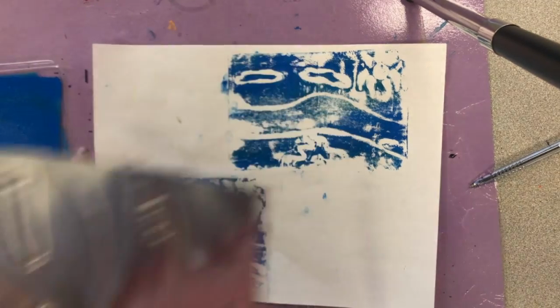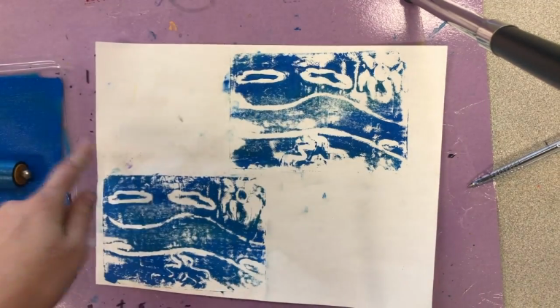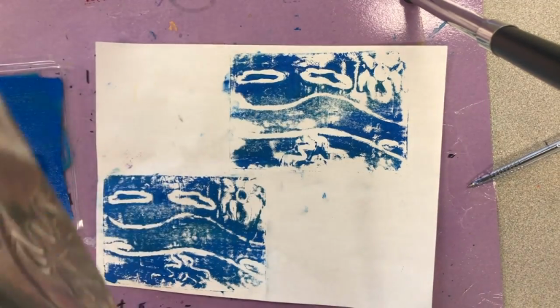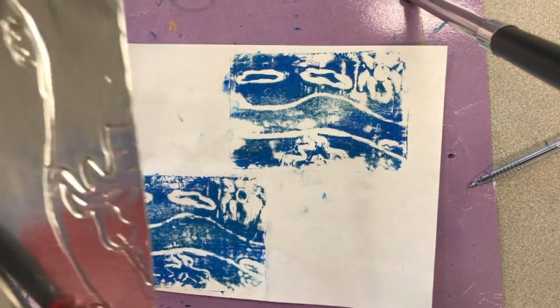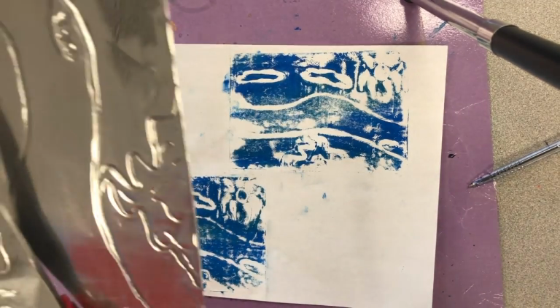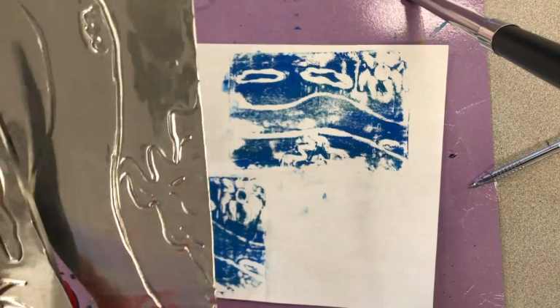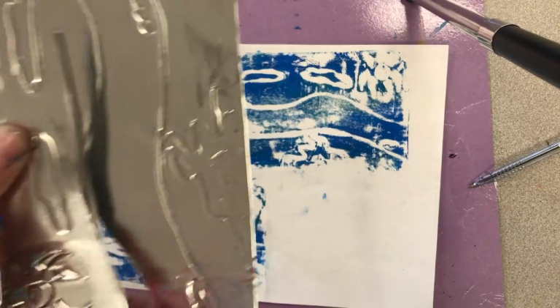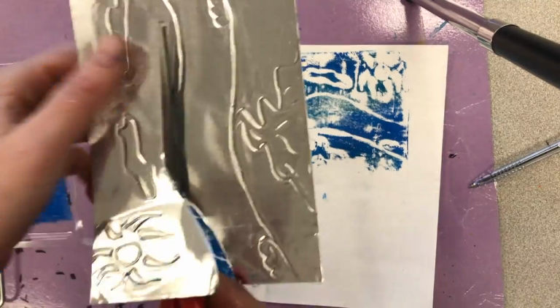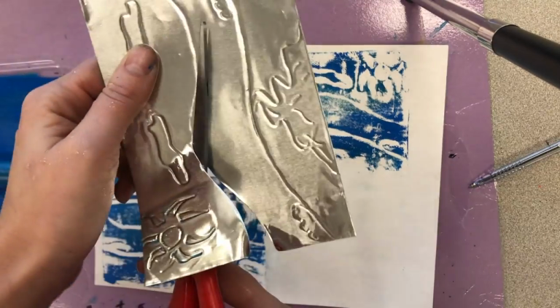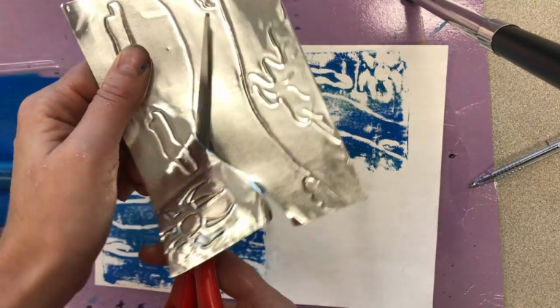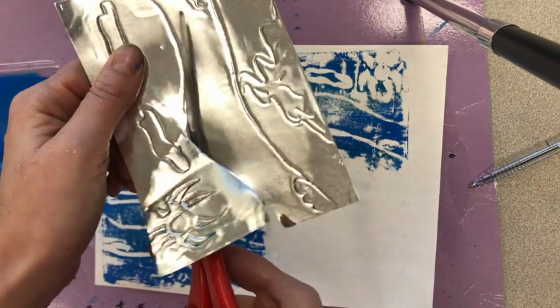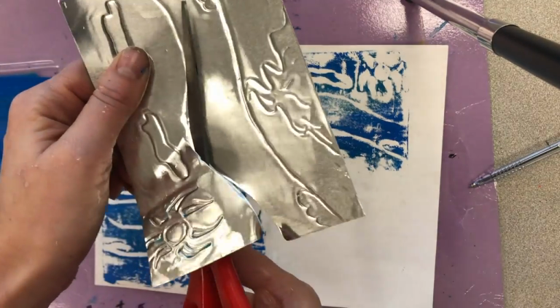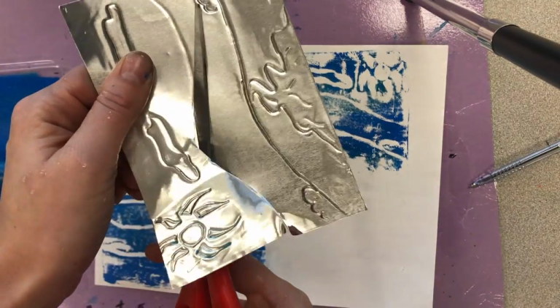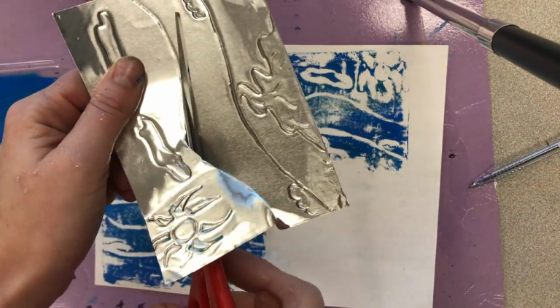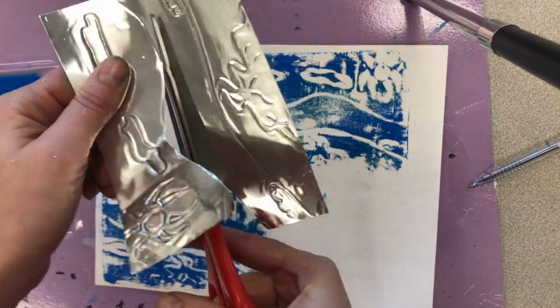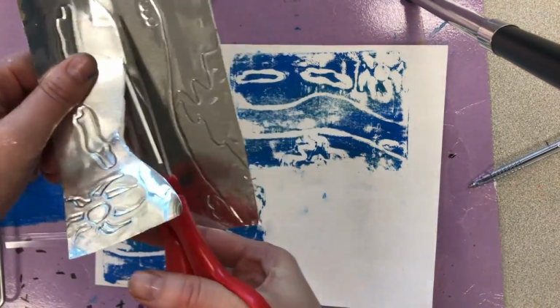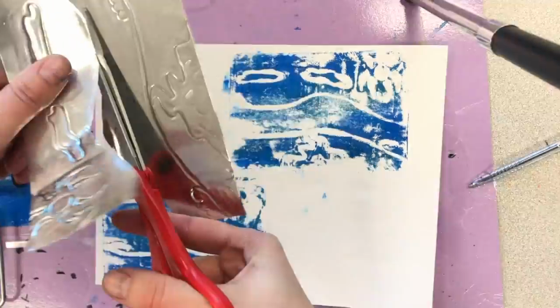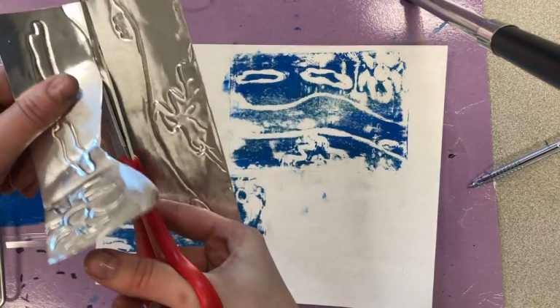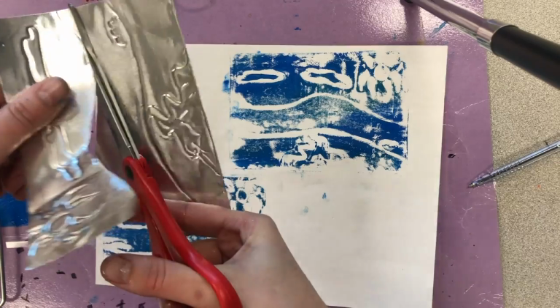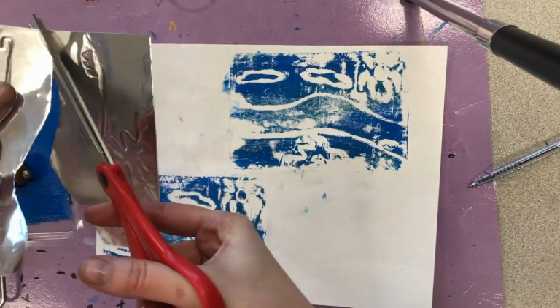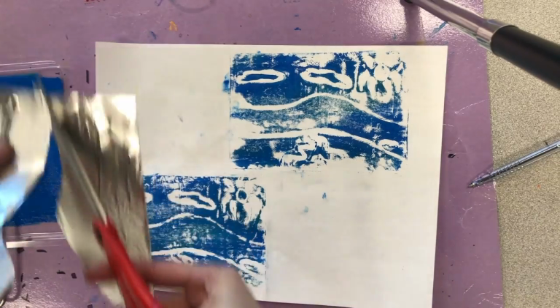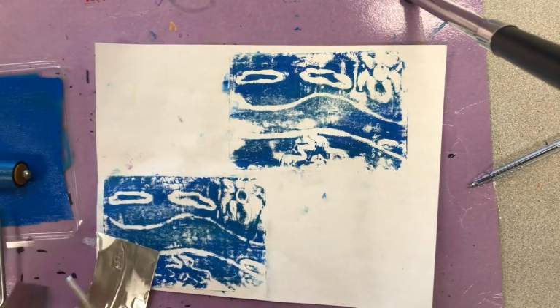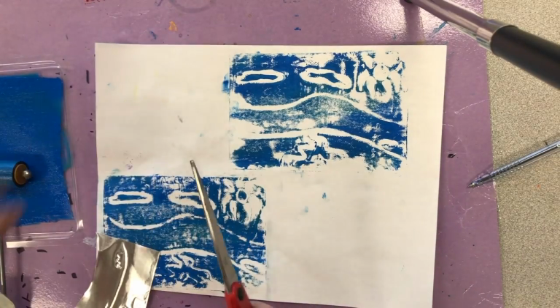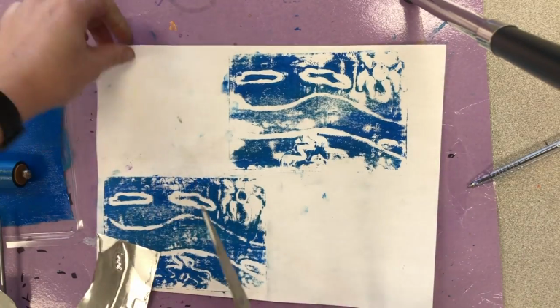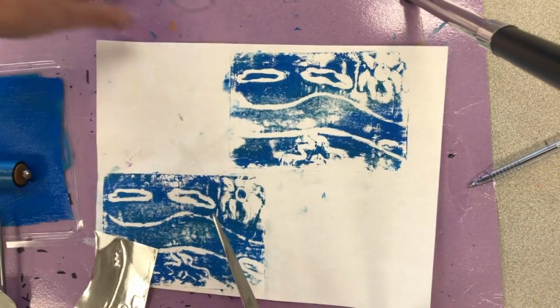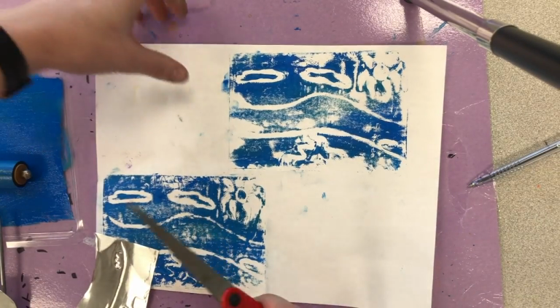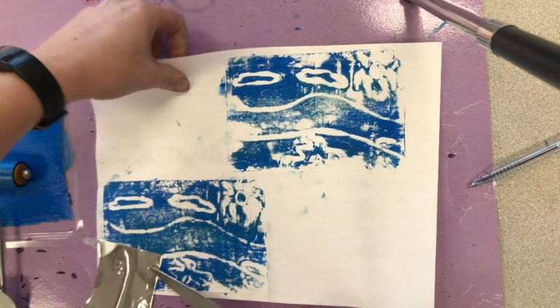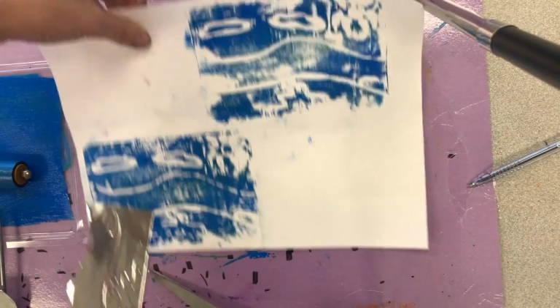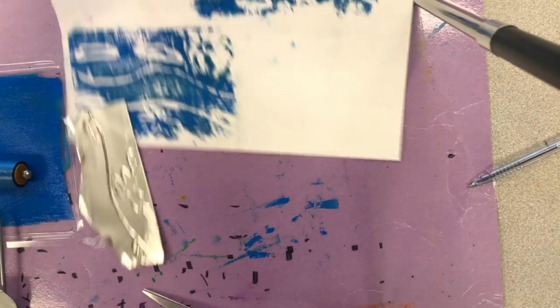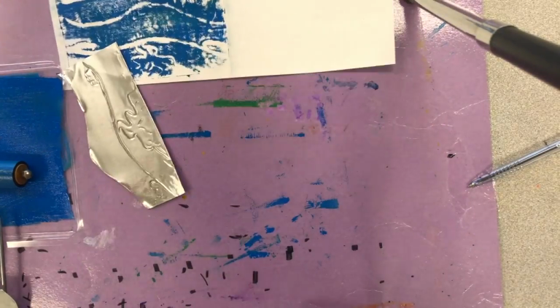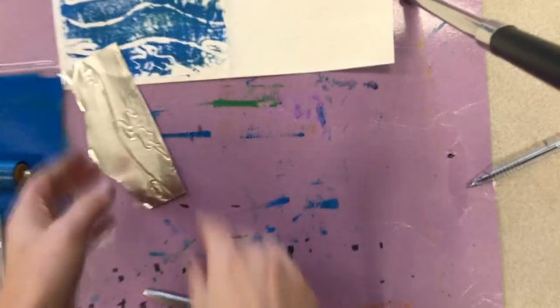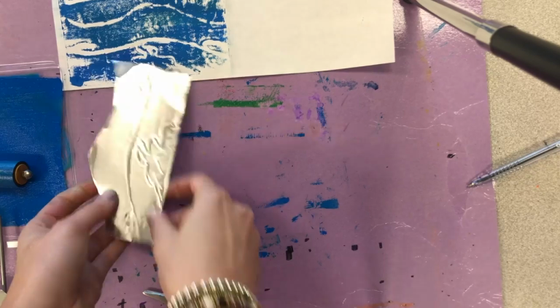So we already have one print on here. I'm going to cut out a piece of what I already created. Move my print off to the side because I don't want it in the way right now.